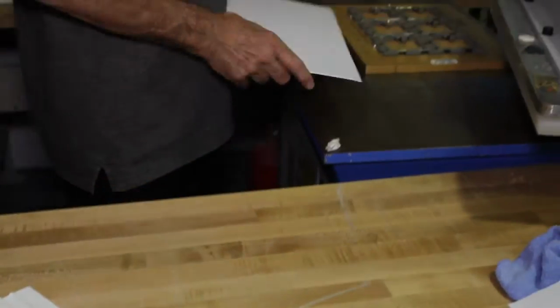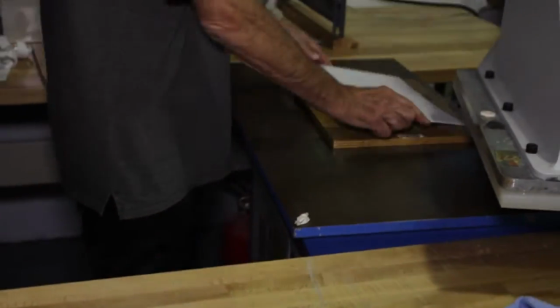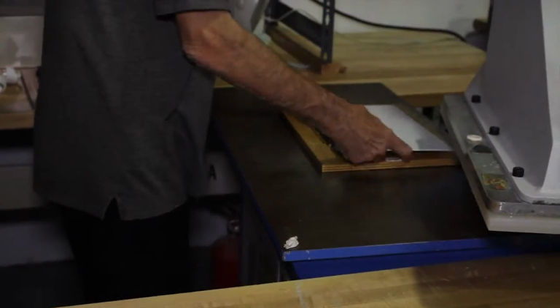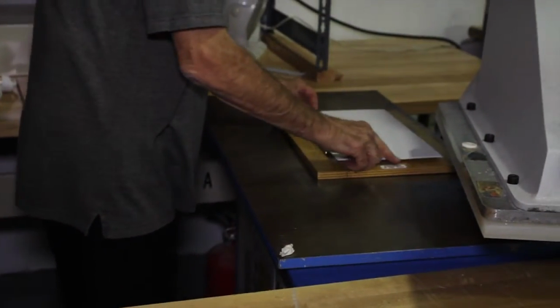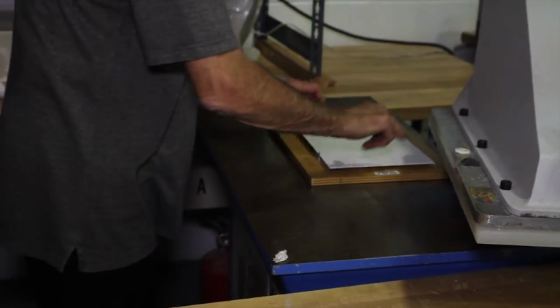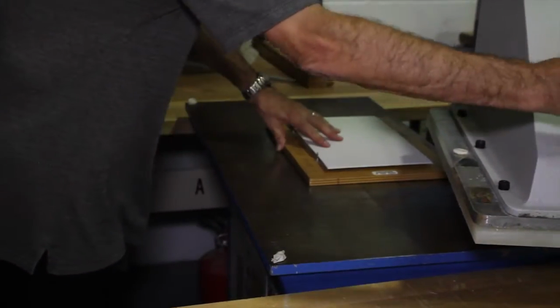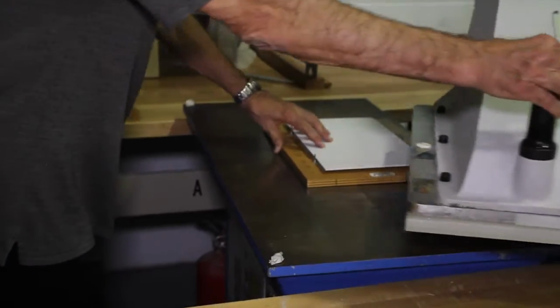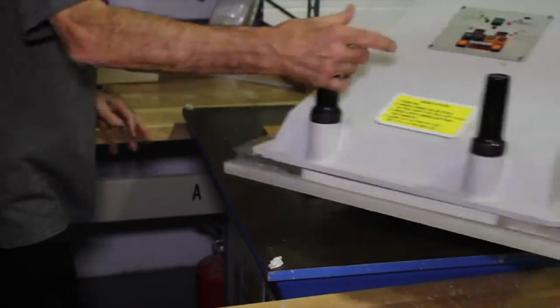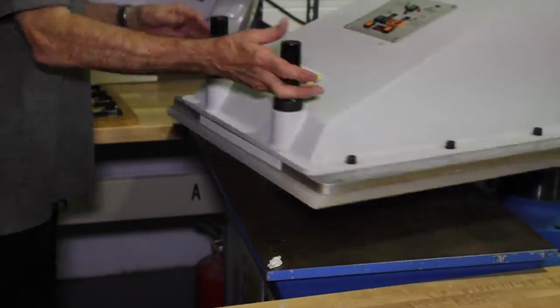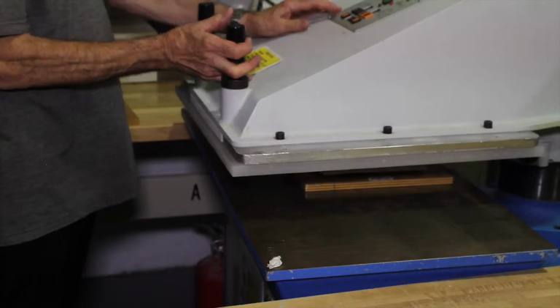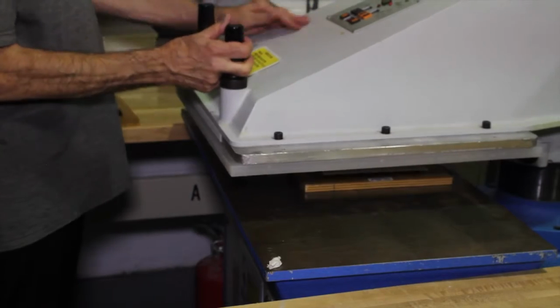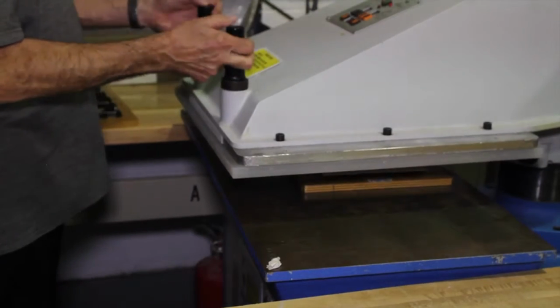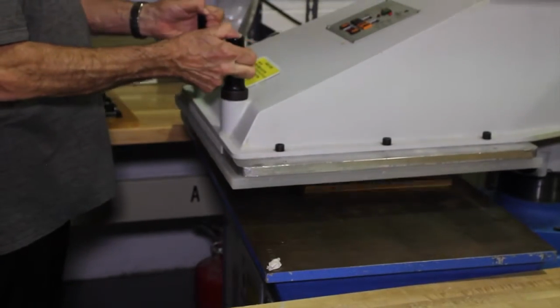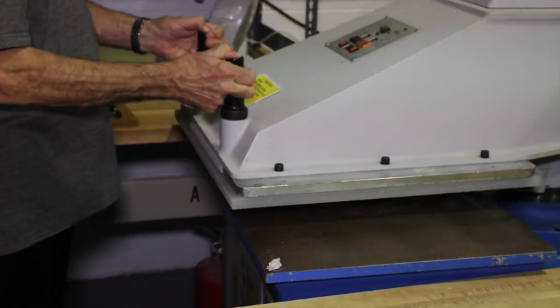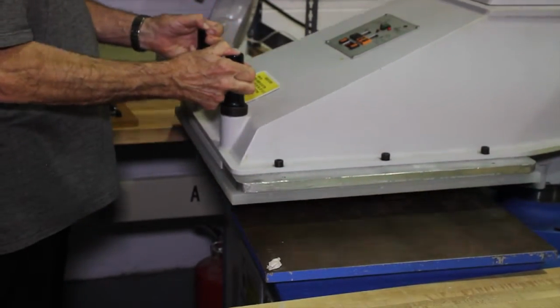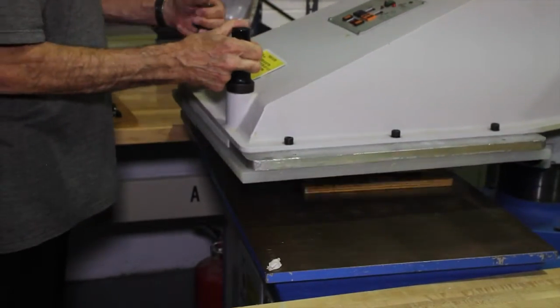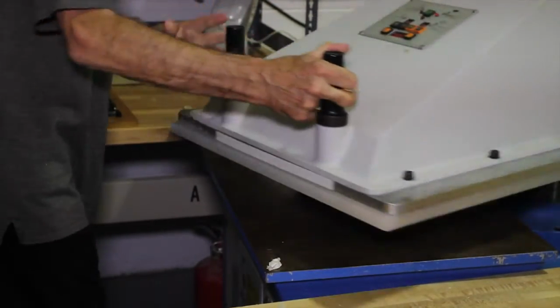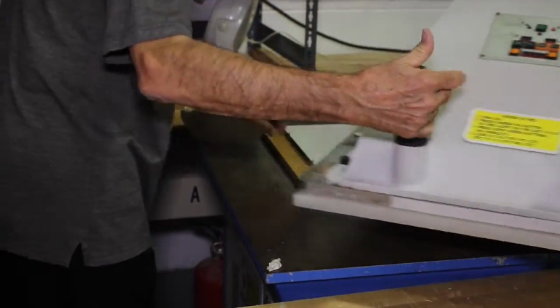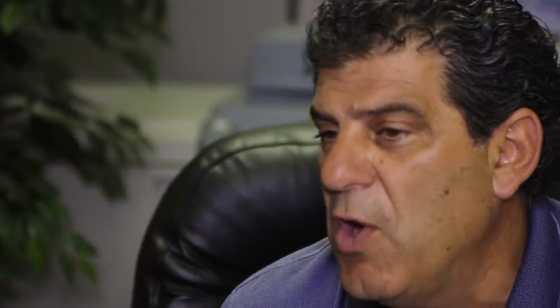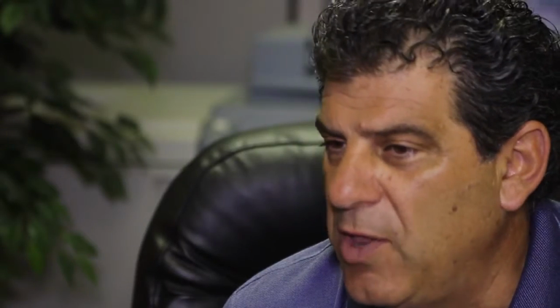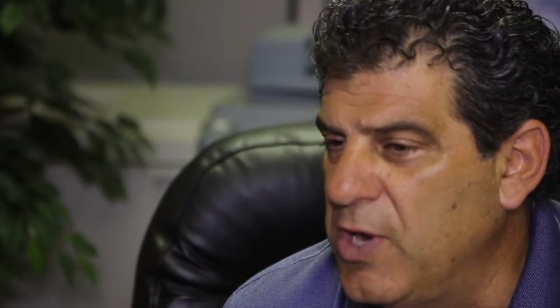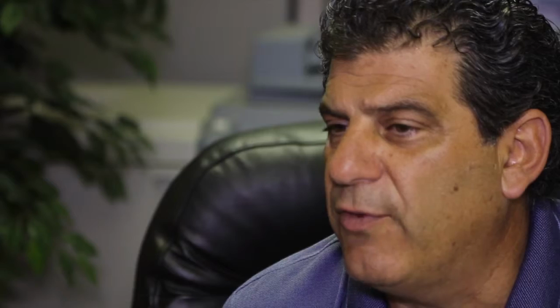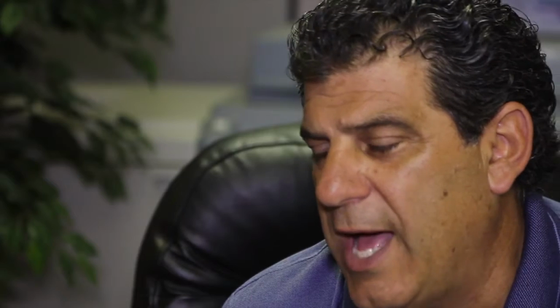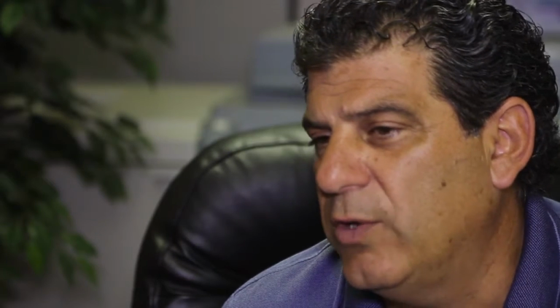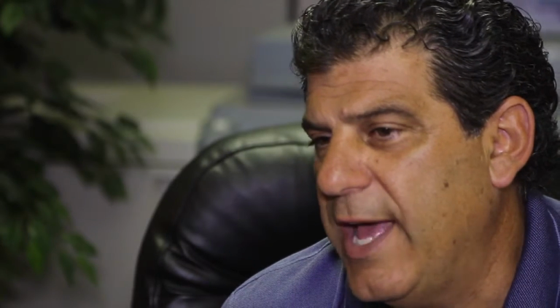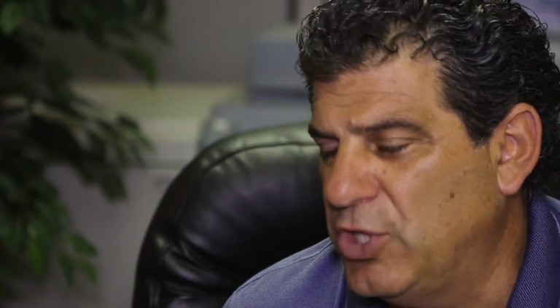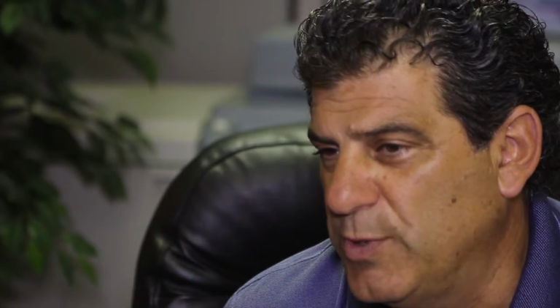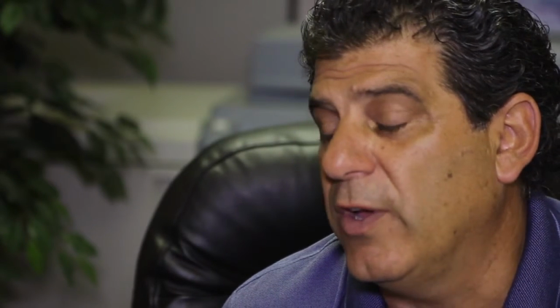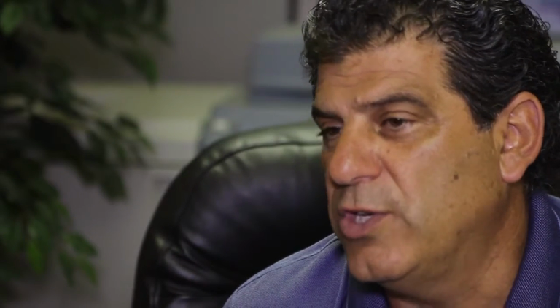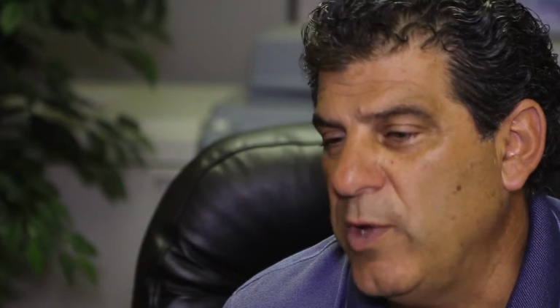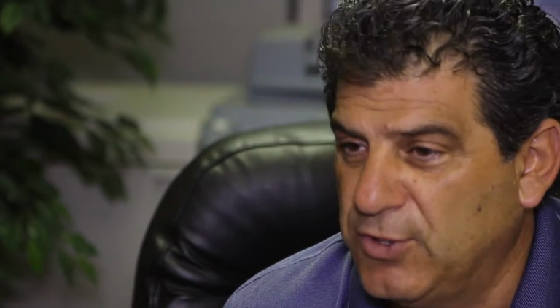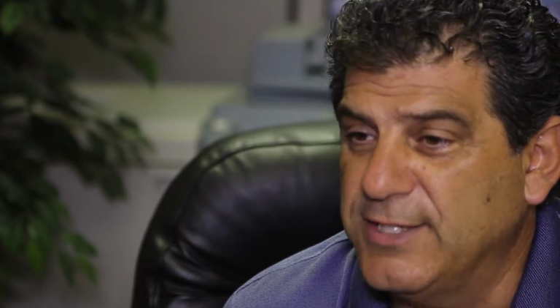Secondly, we like to form partnerships and alliances with companies that are already offering a safety service but do not offer the lockout tagout machine-specific service, which is what we specialize in.